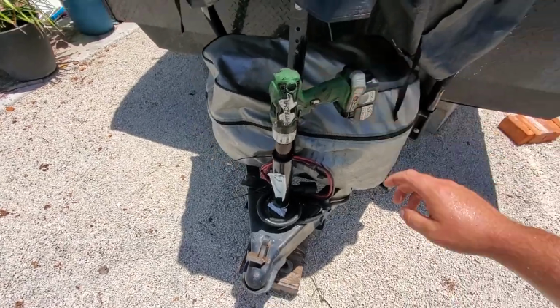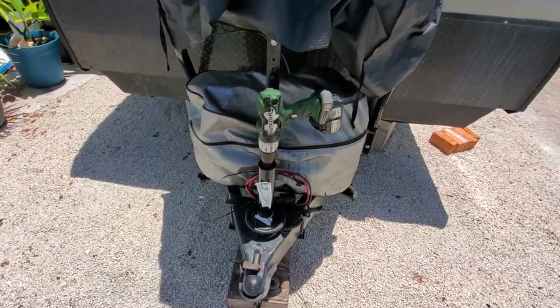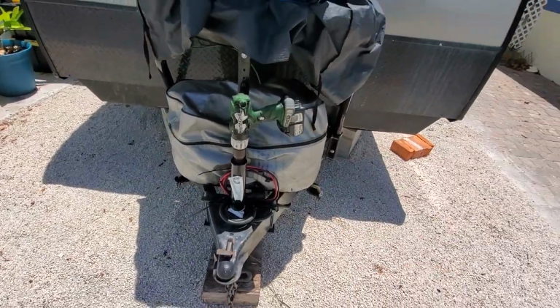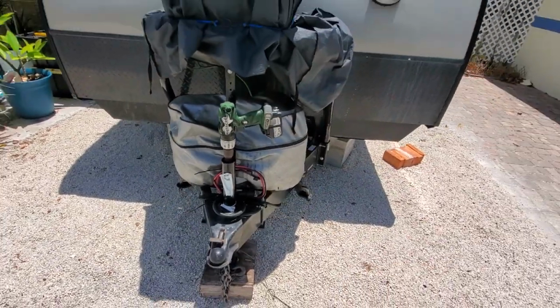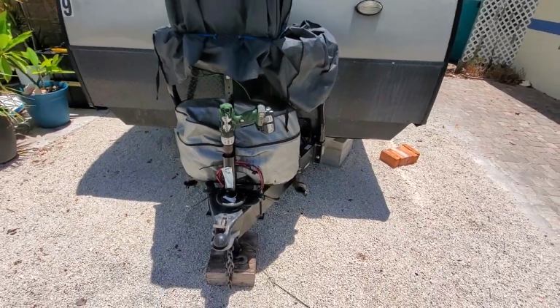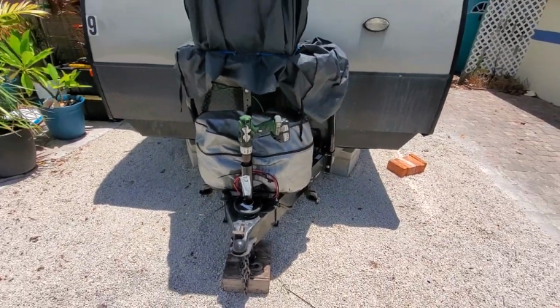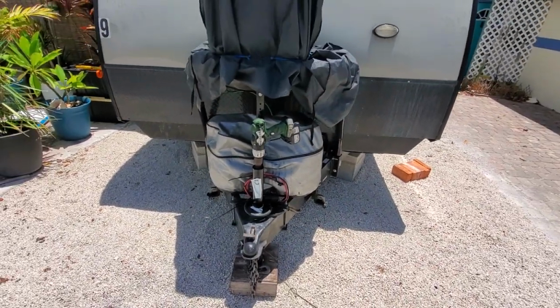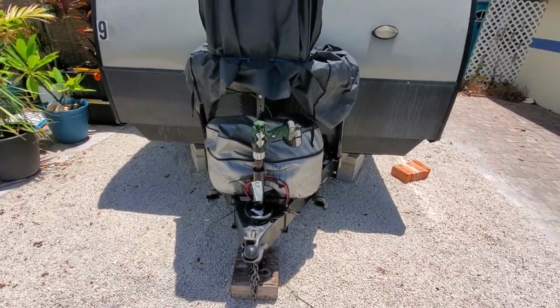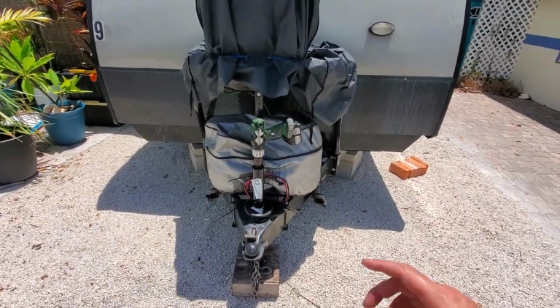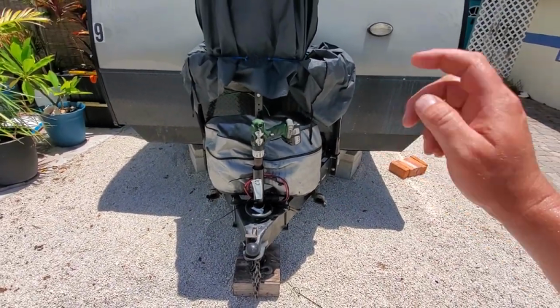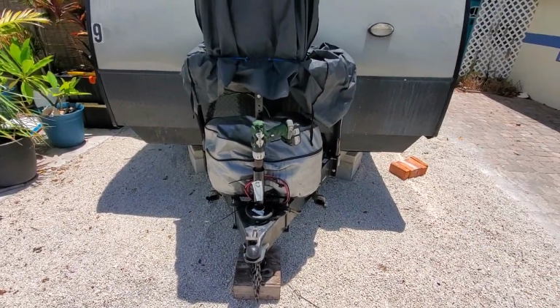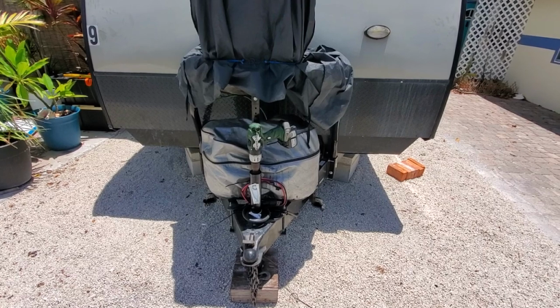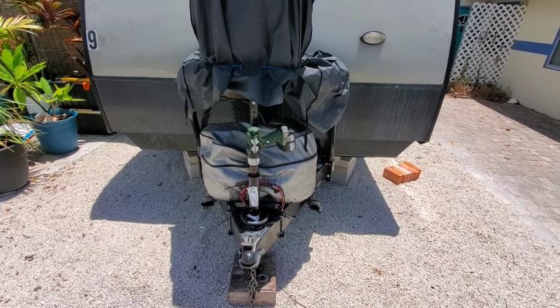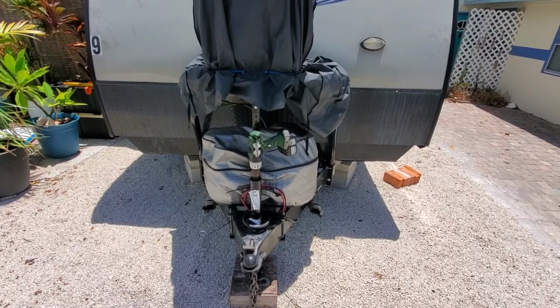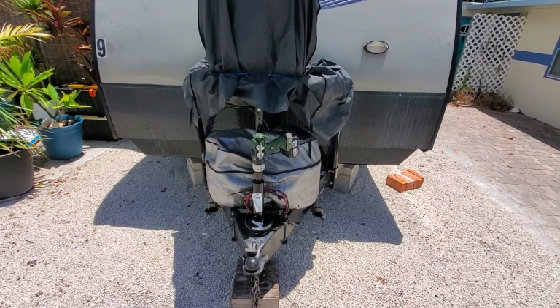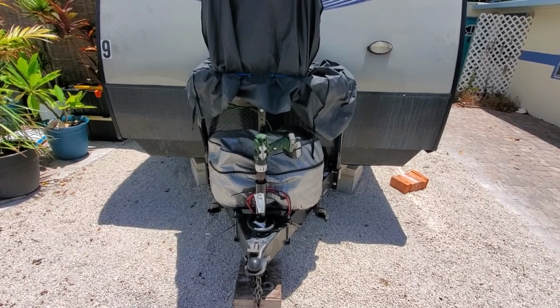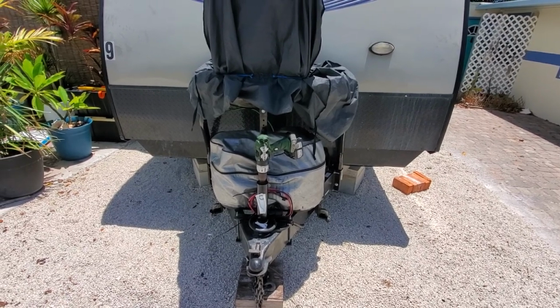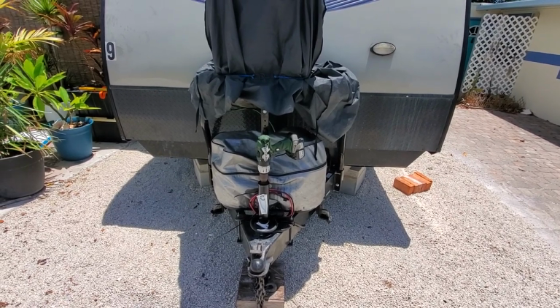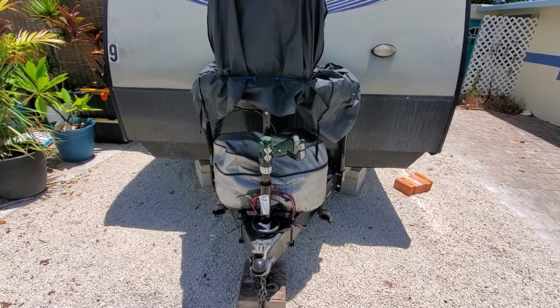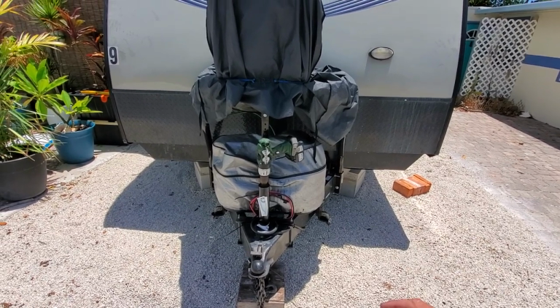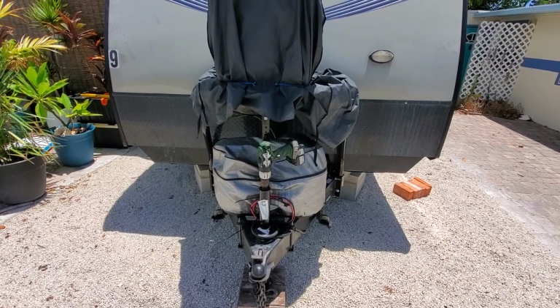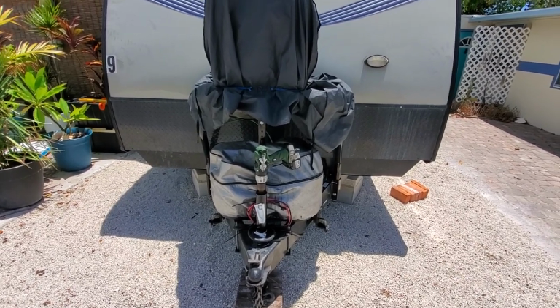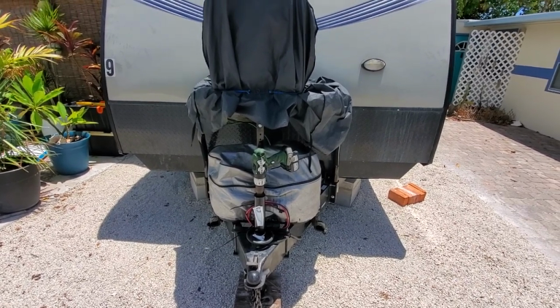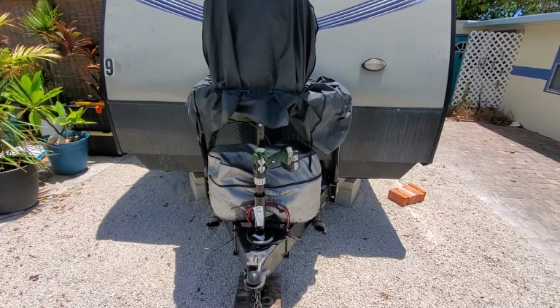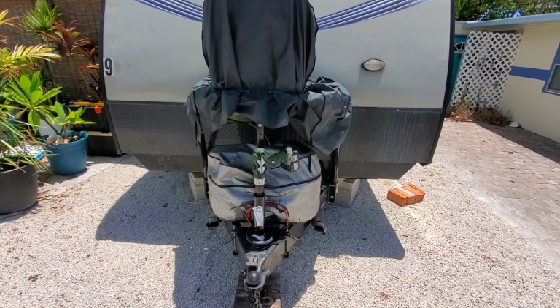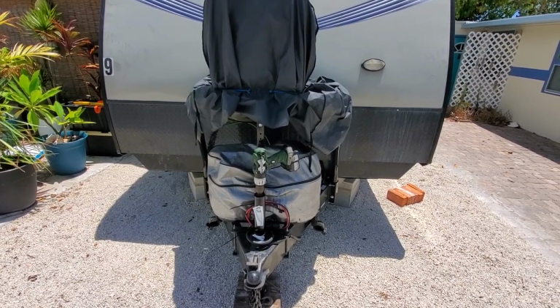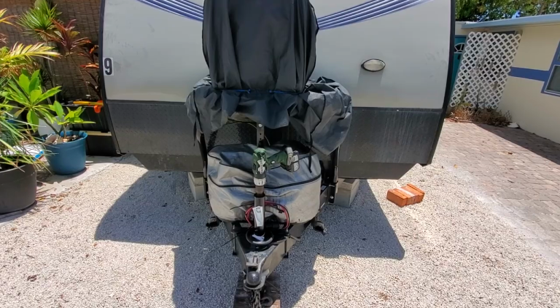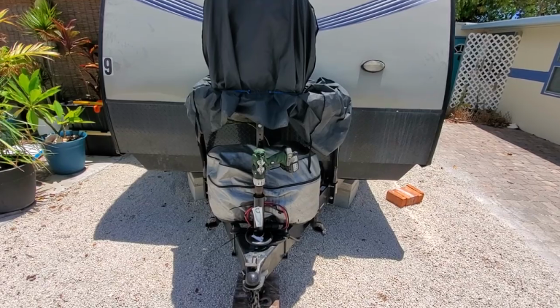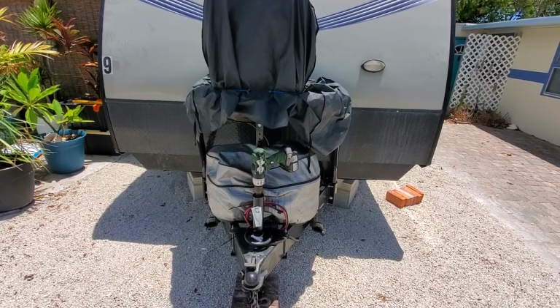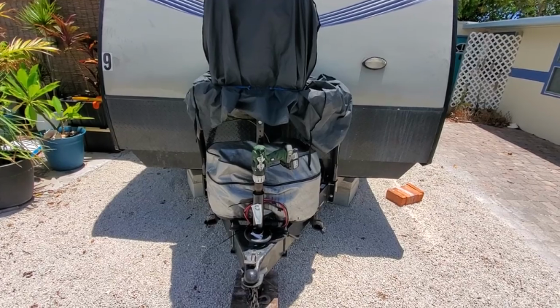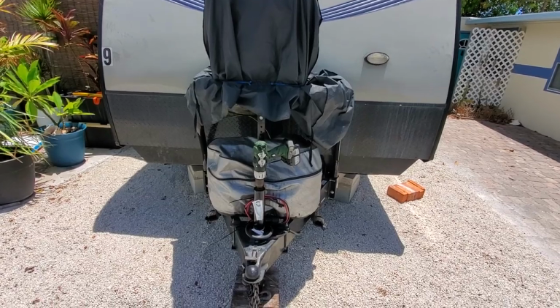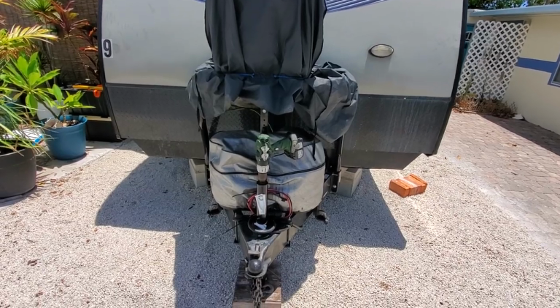It raises it up. Super easy — pop the drill off, put it in the toolbox, and off you go. I've moved this trailer four times to Oregon and back, zero issues with that drill.